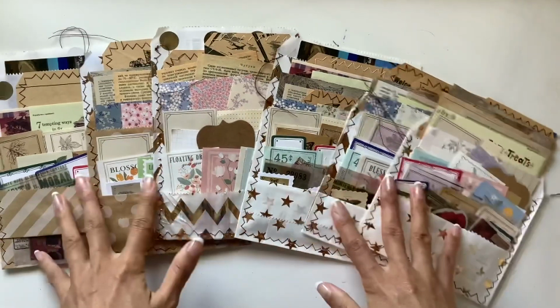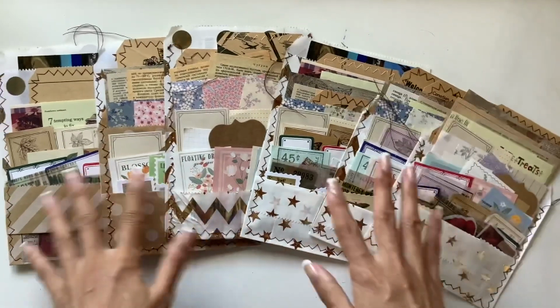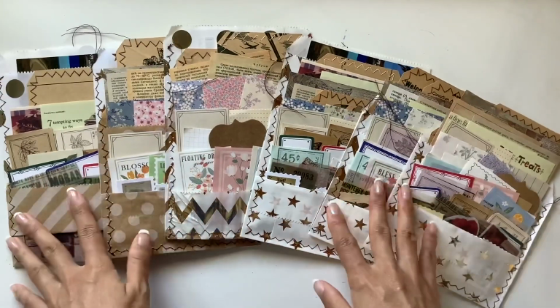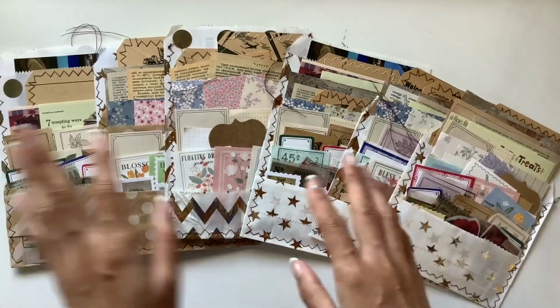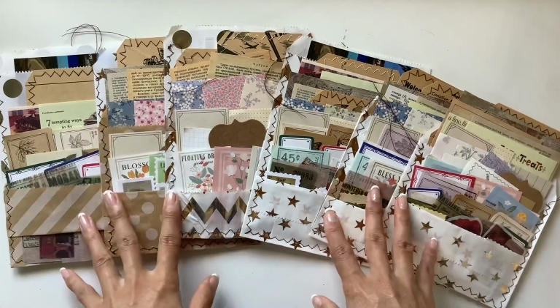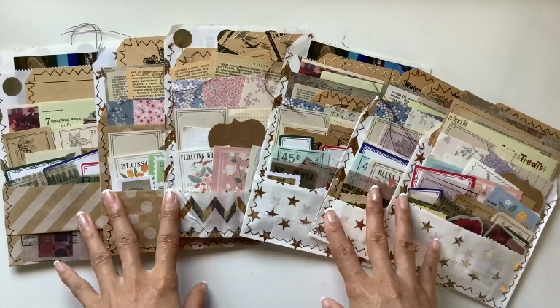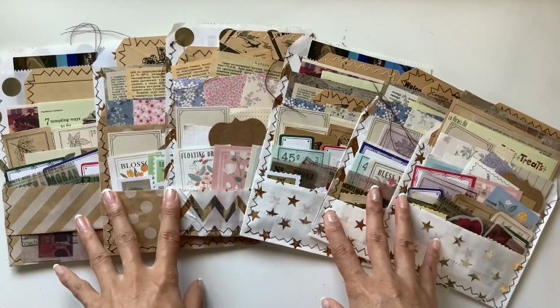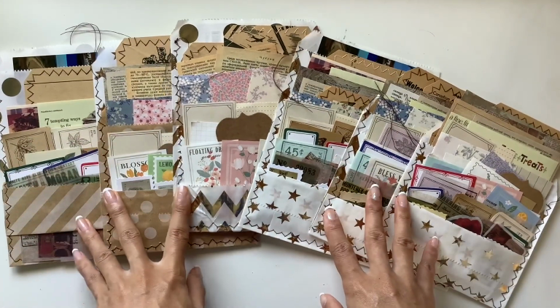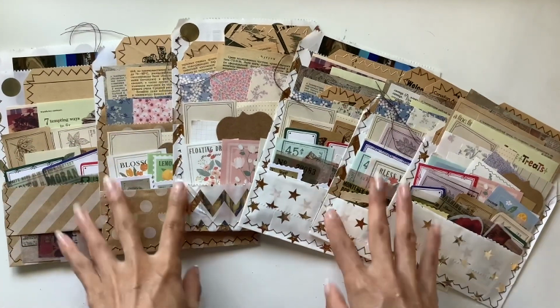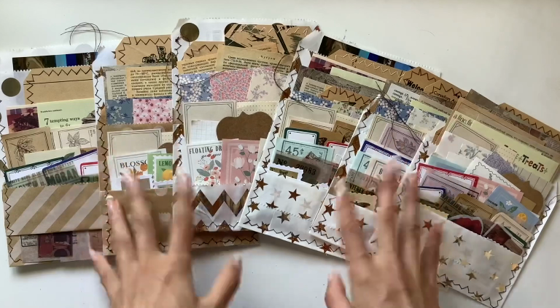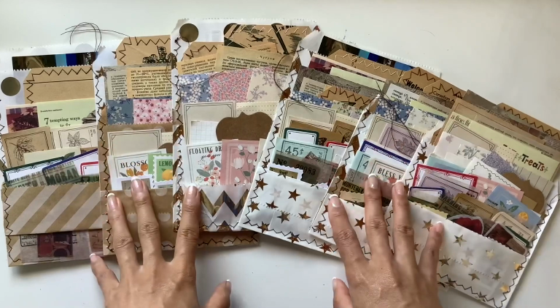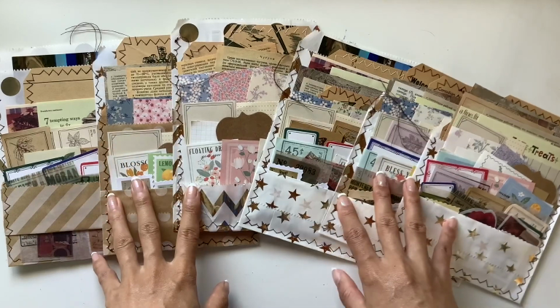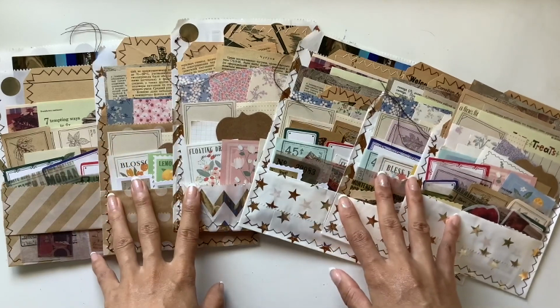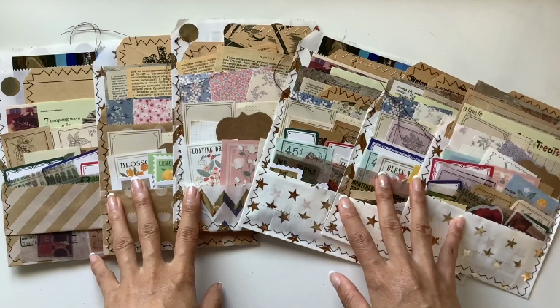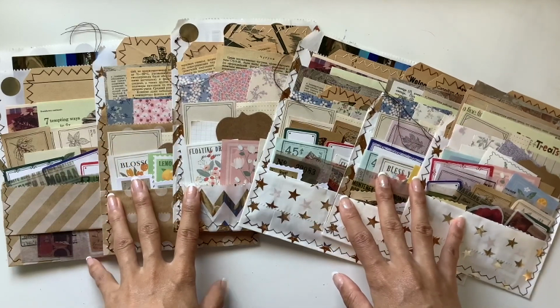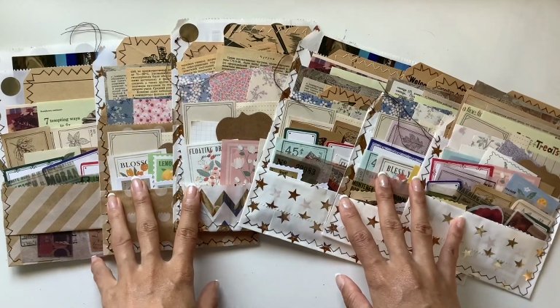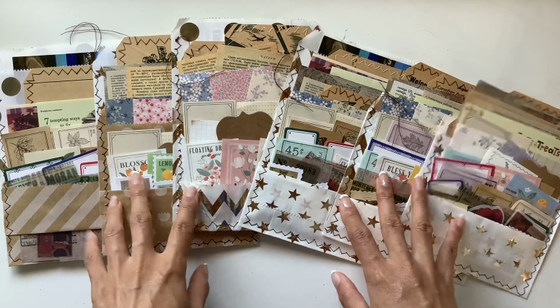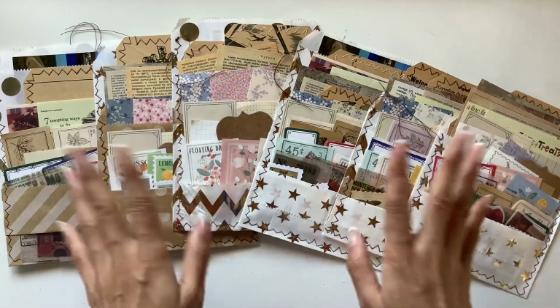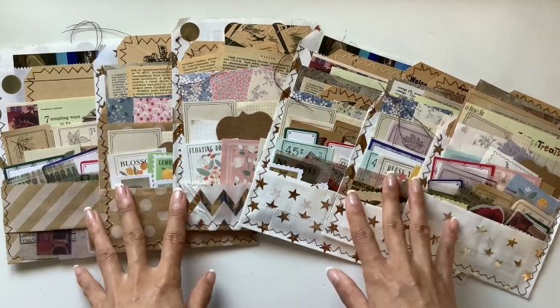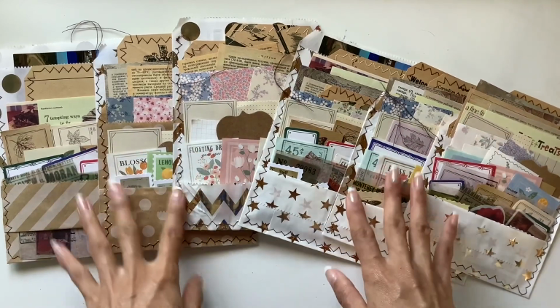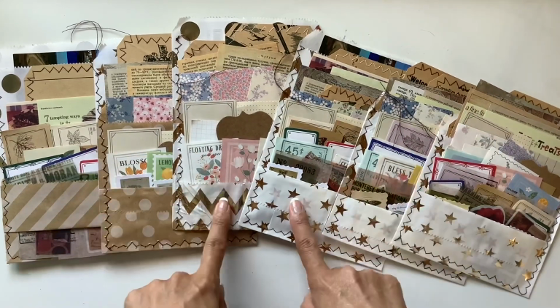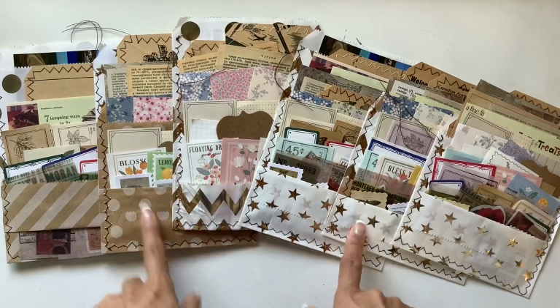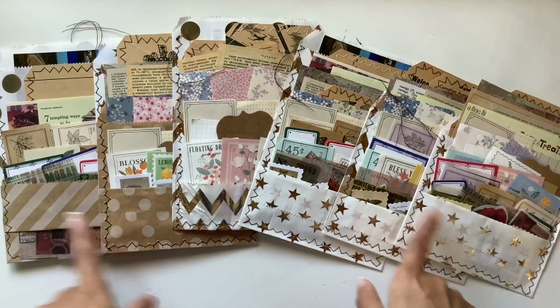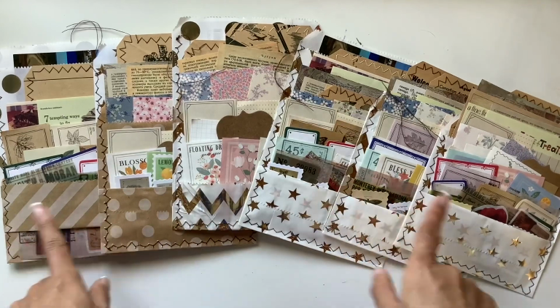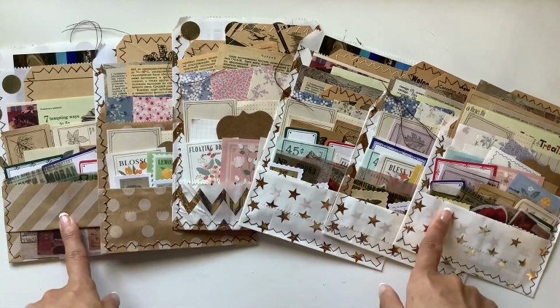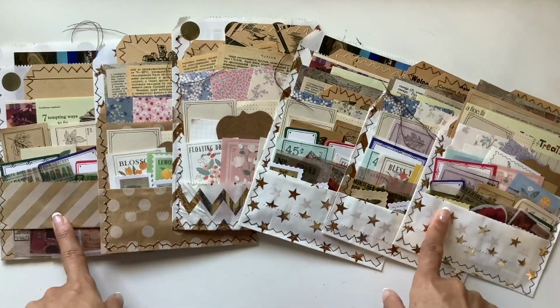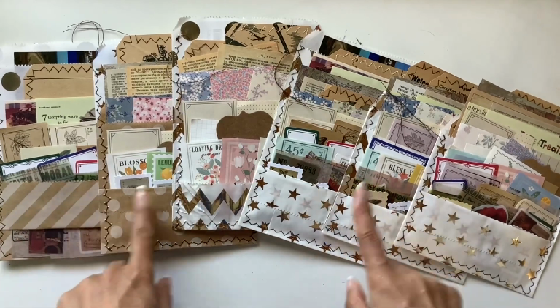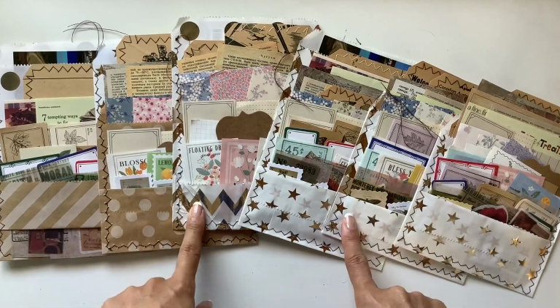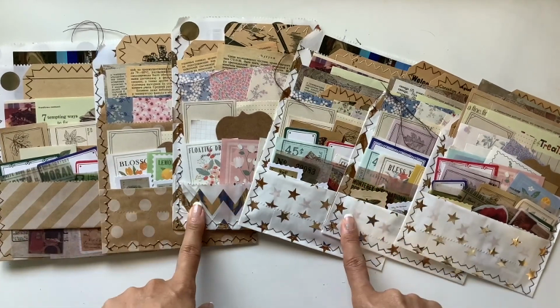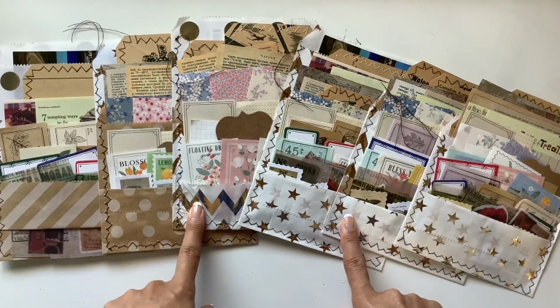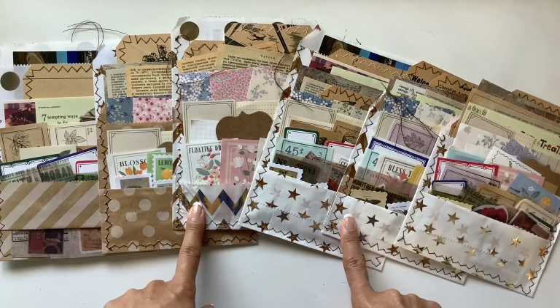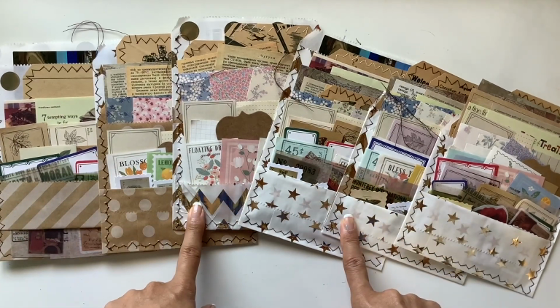Hope you enjoyed this little project. Give it a try at home with your paper bags, or go on the hunt for some paper bags — I got these from Nbeads. I'll leave the link to Nbeads down below as well.